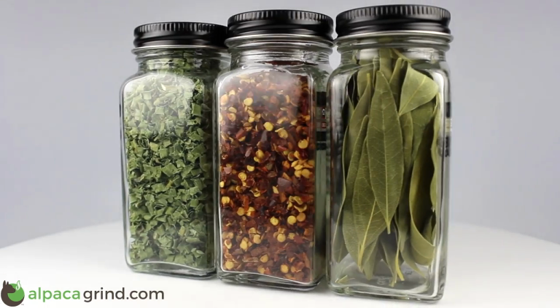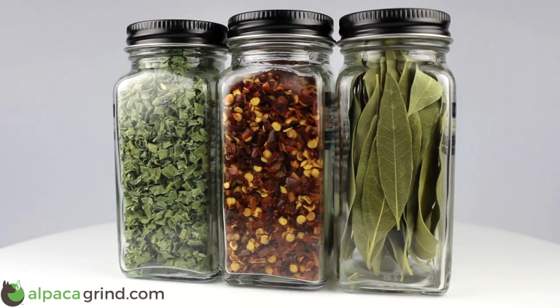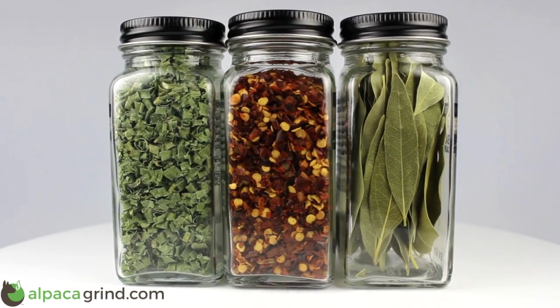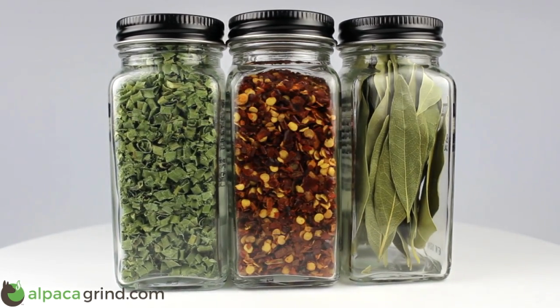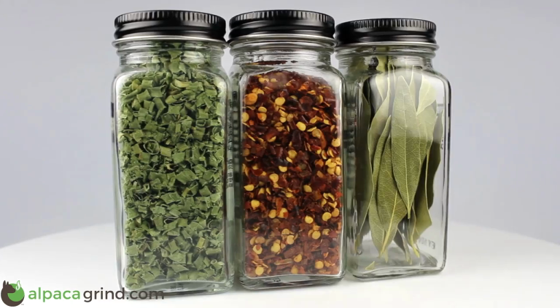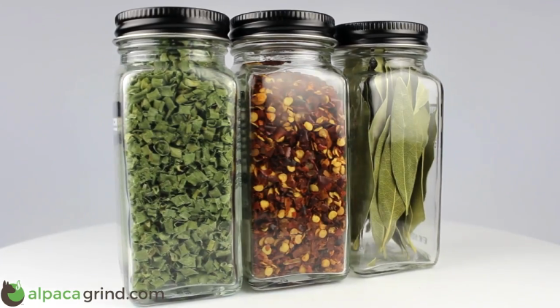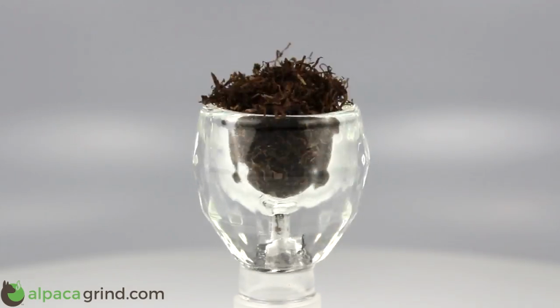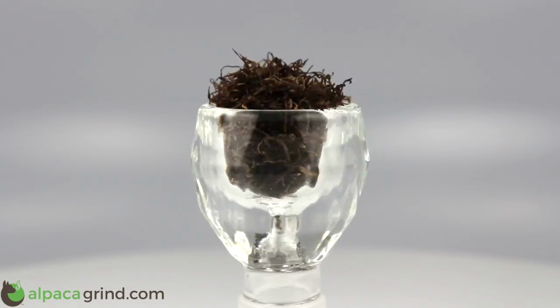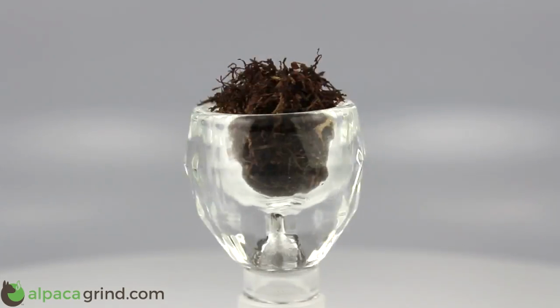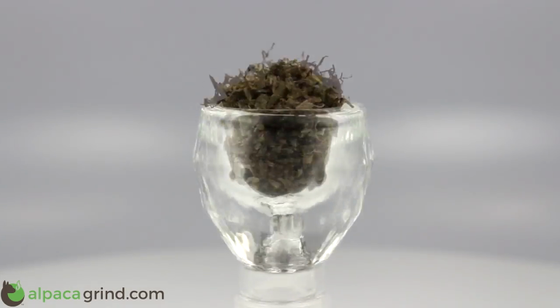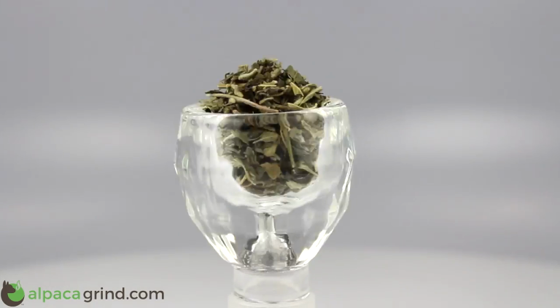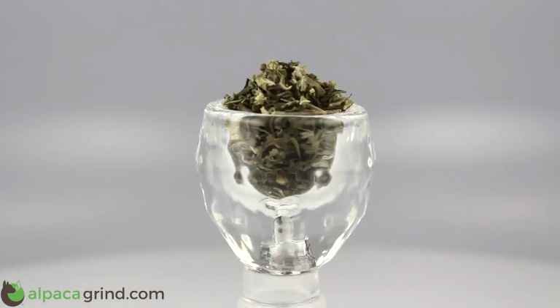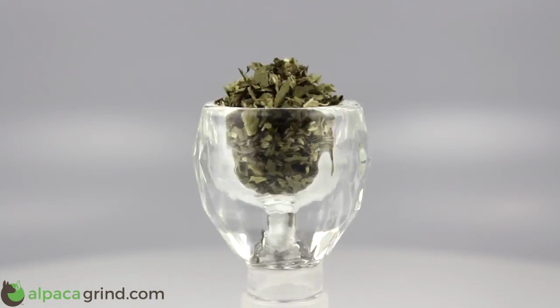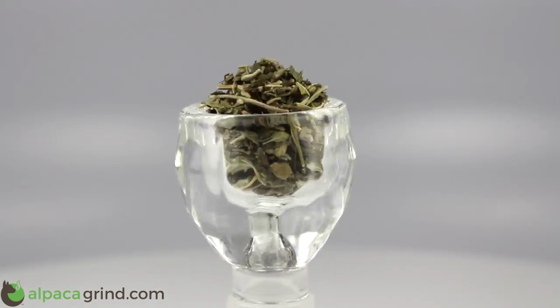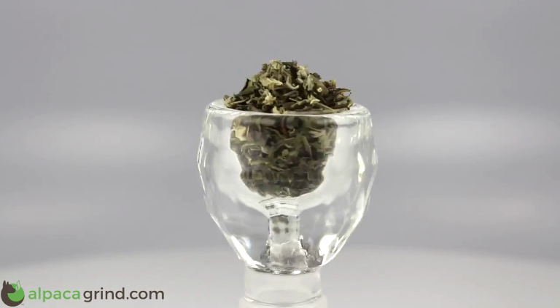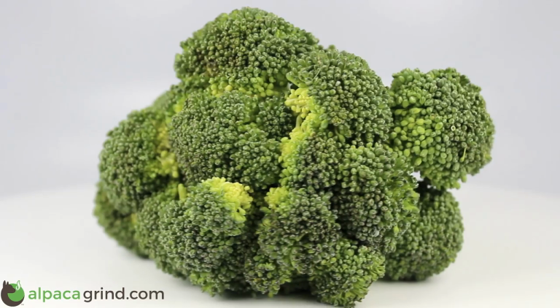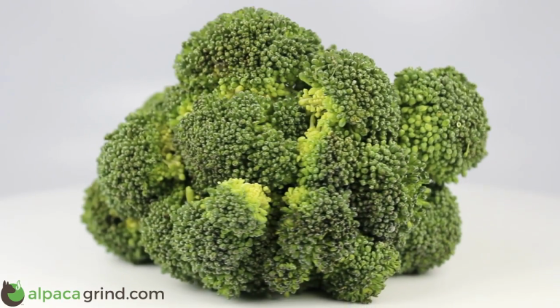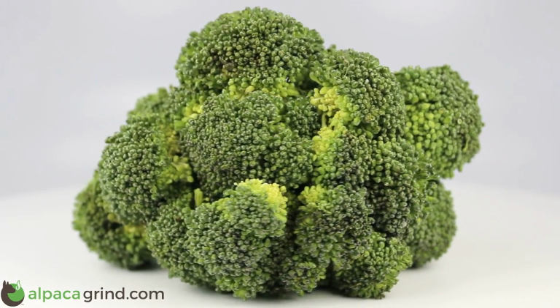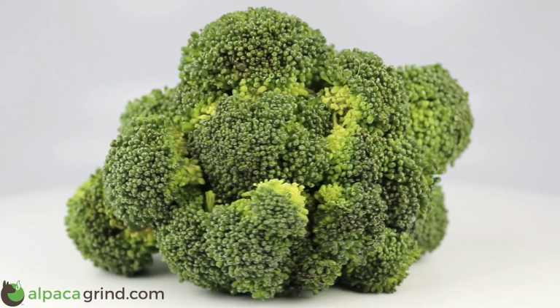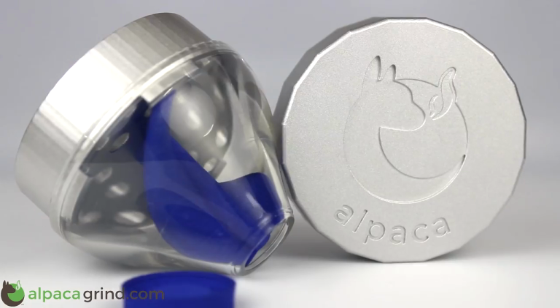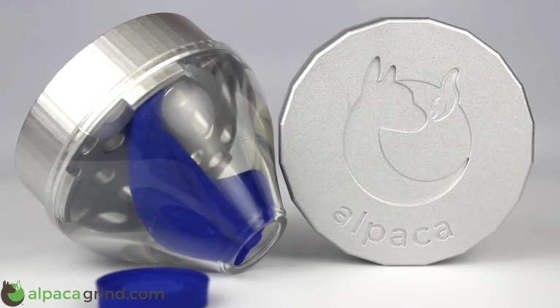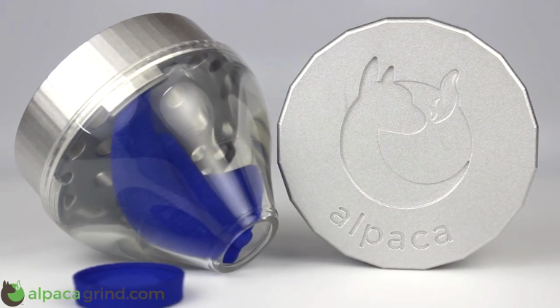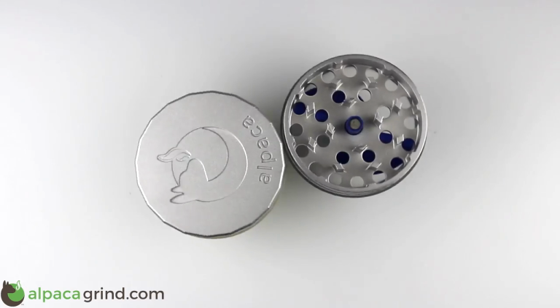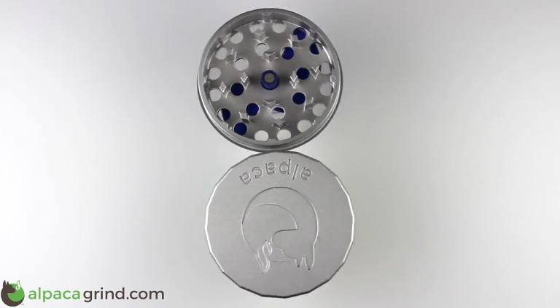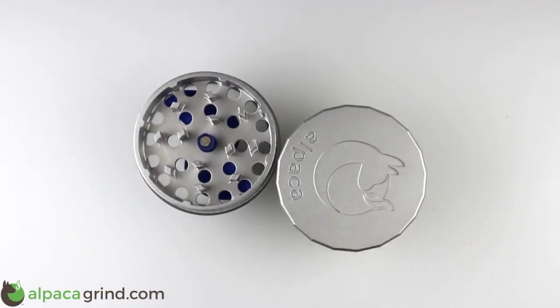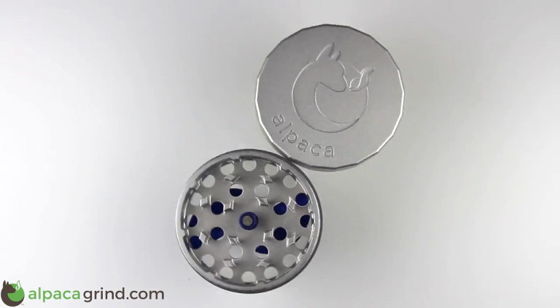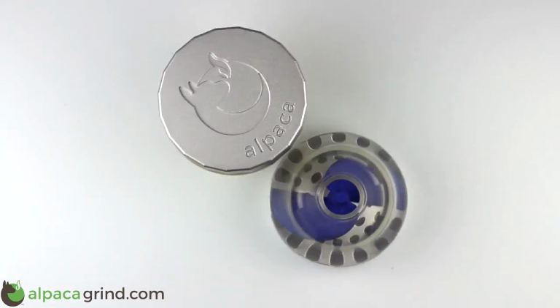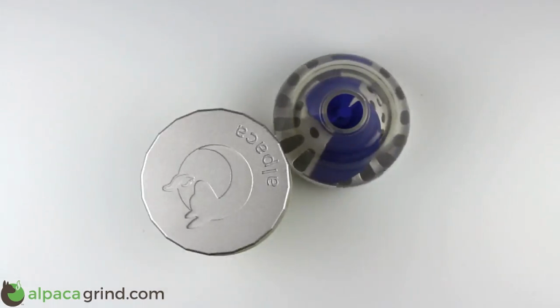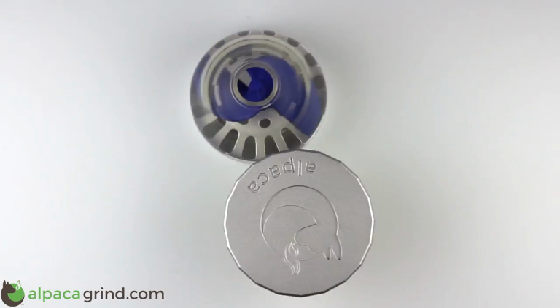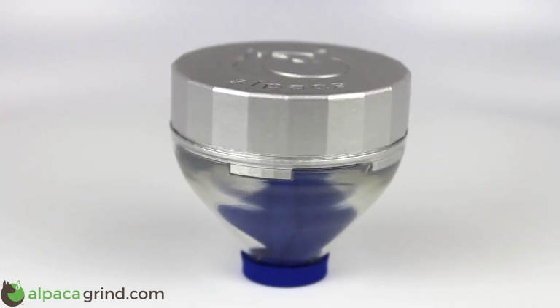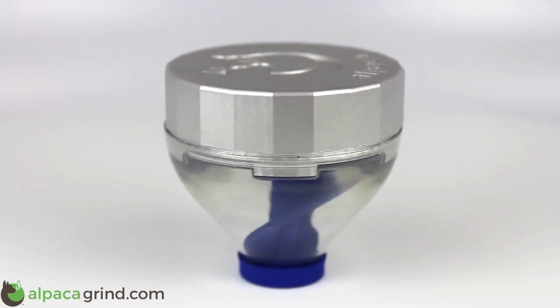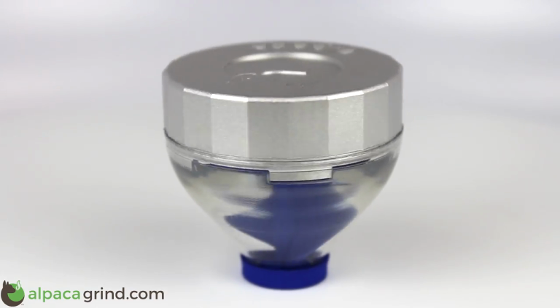Alpaca can handle whatever you throw at it. Grind and dispense your favorite herbs, spices, and even the greenest of greens. Alpaca is super easy to use — just grind, dispense, and enjoy.